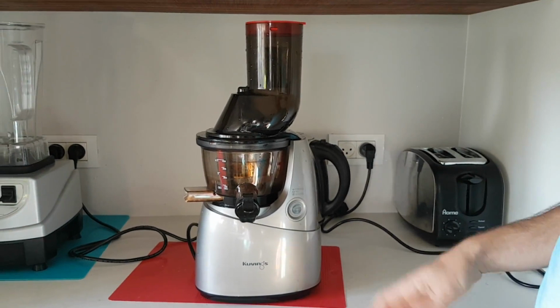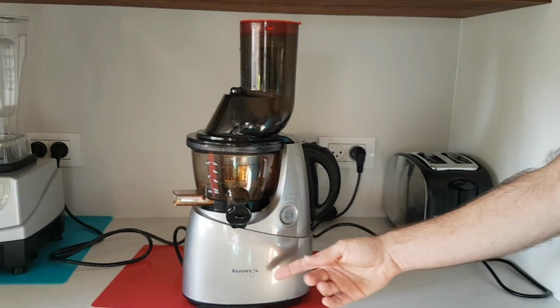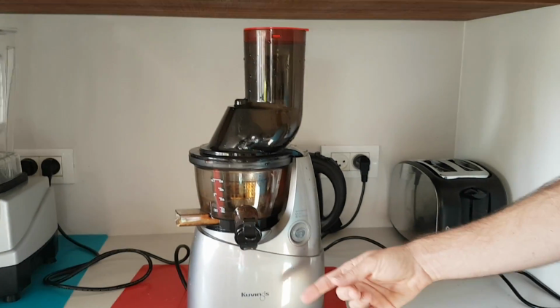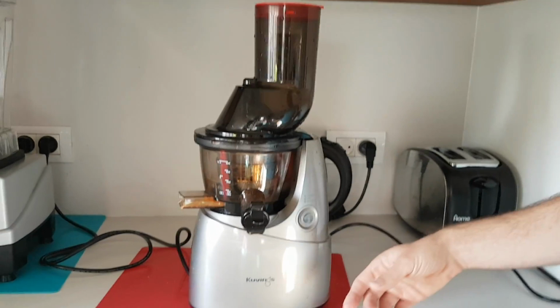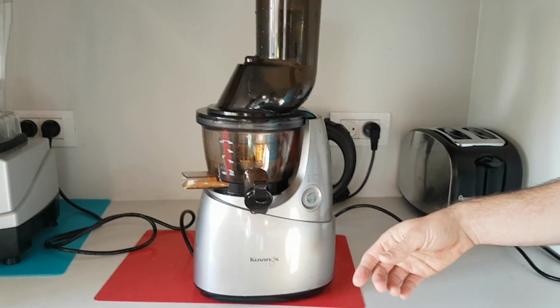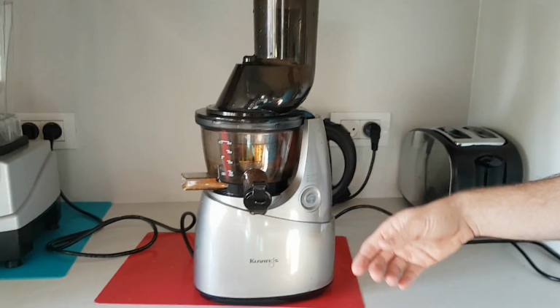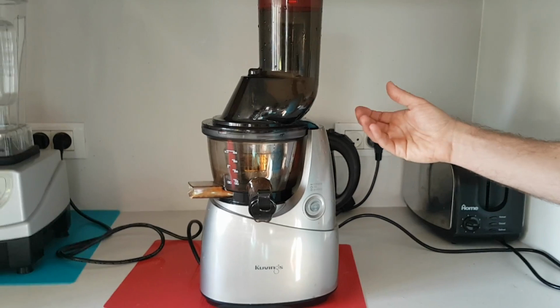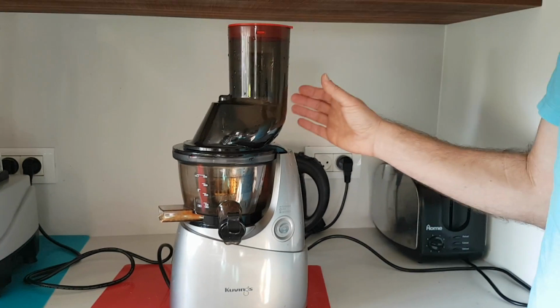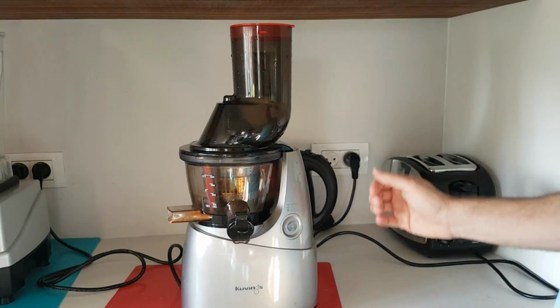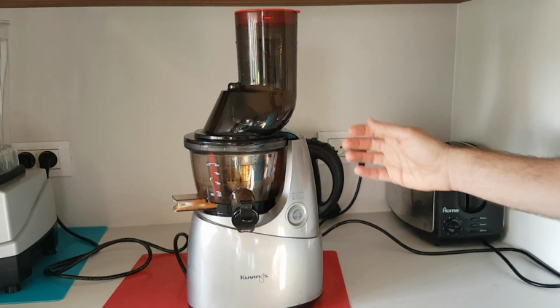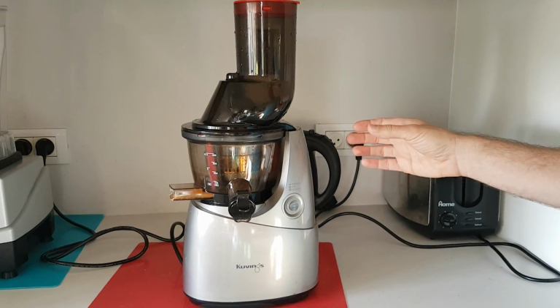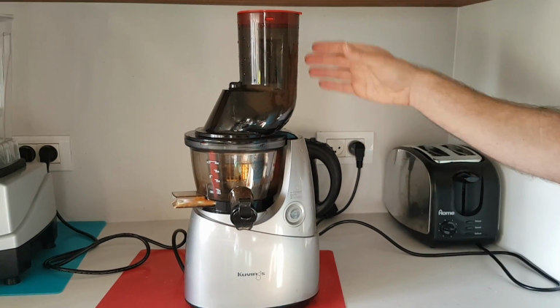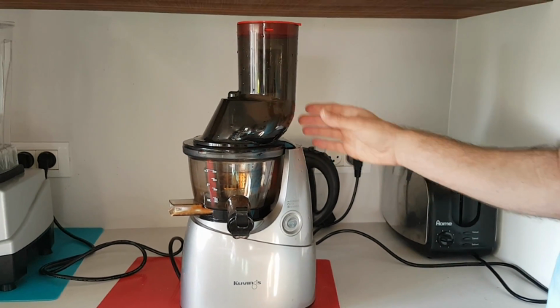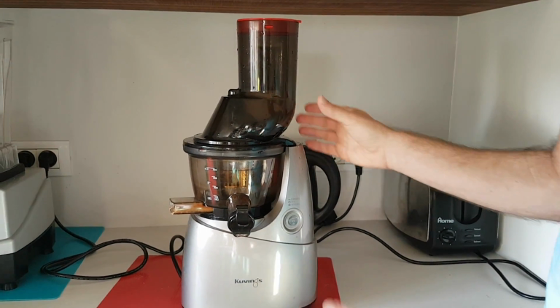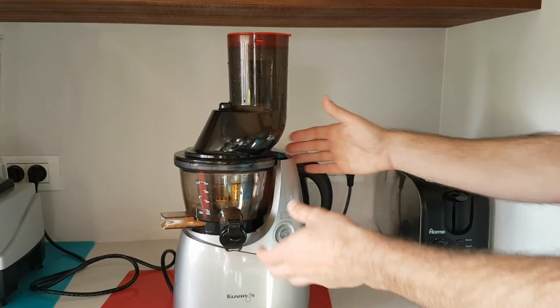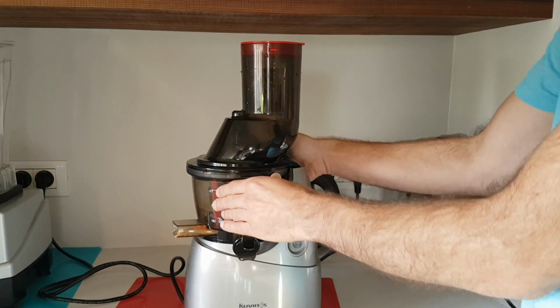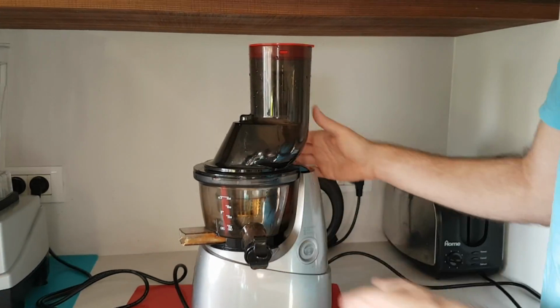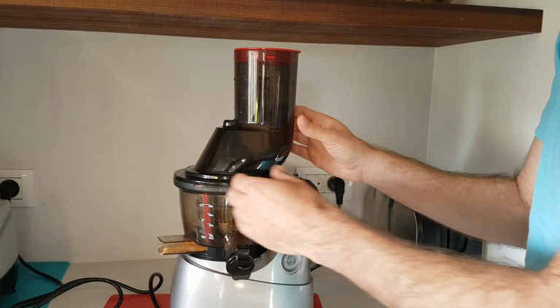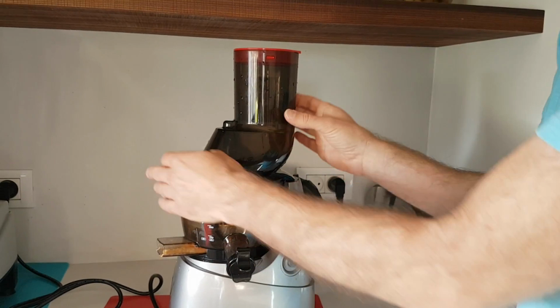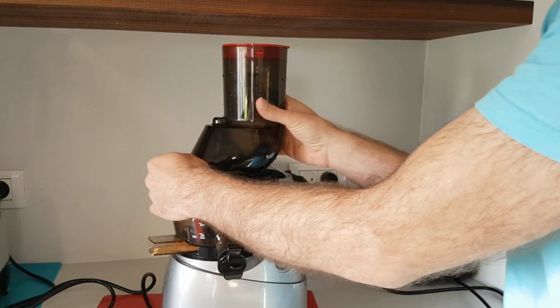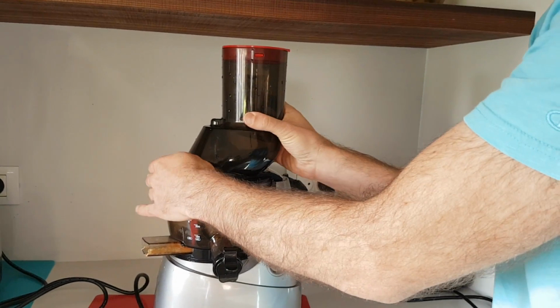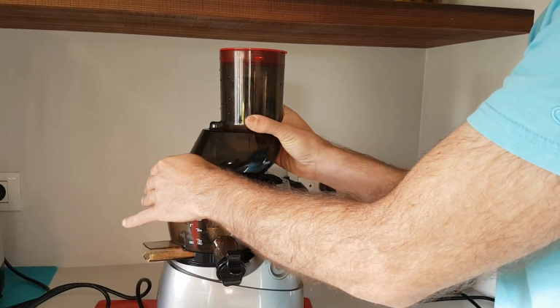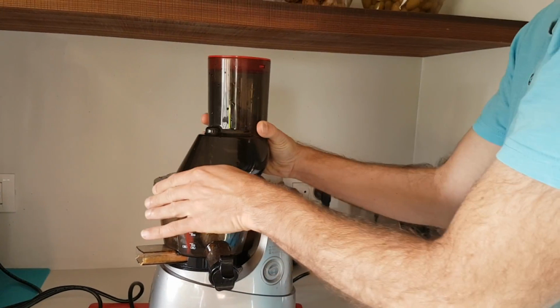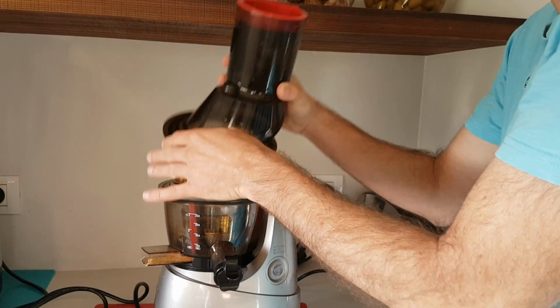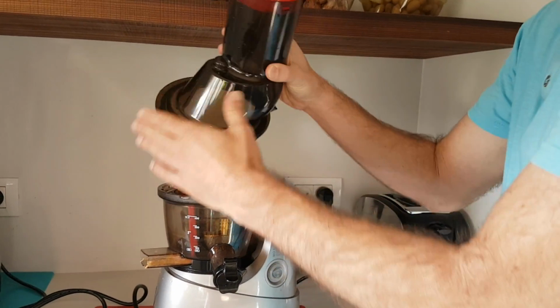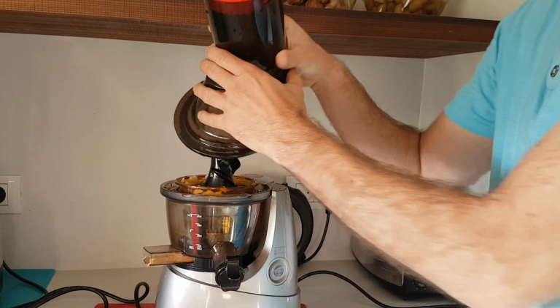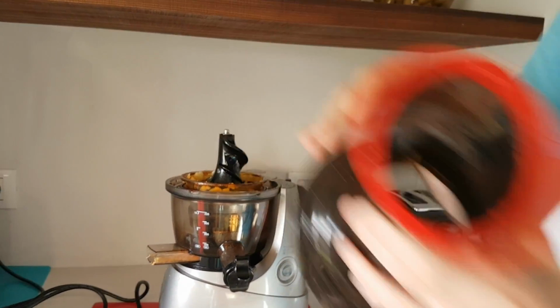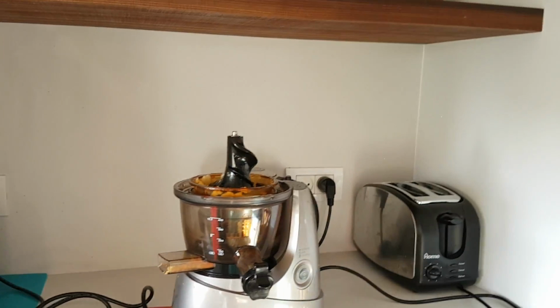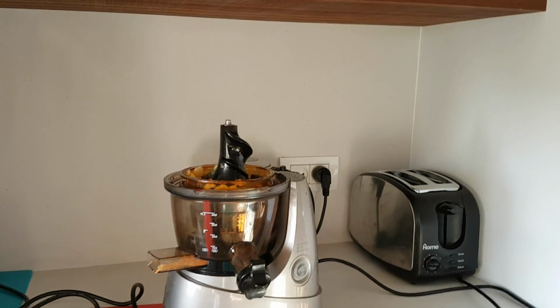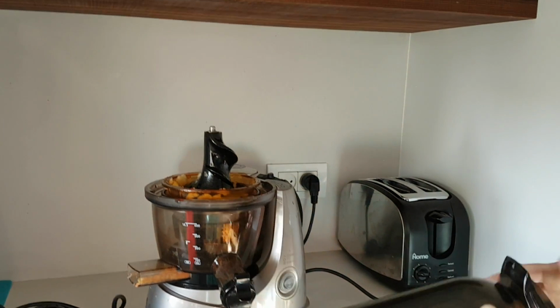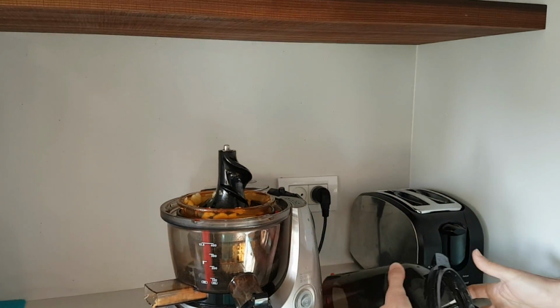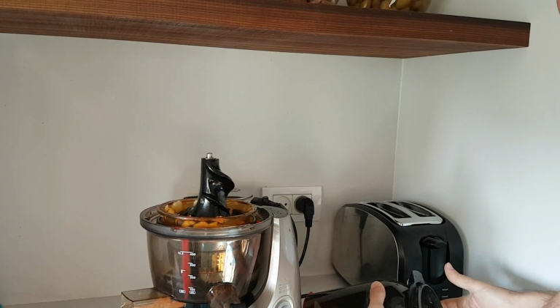A Kuvings juicer gets stuck sometimes and I'm going to show you how to release this part that gets stuck. So first of all you release the upper part, which is very easy, always. Let's put it on the side here.